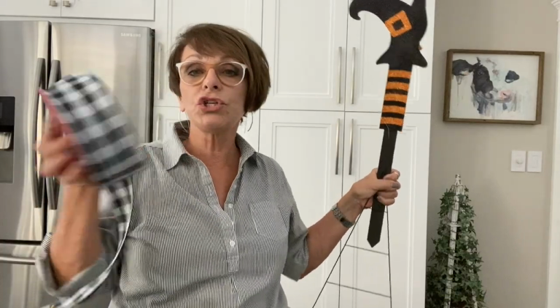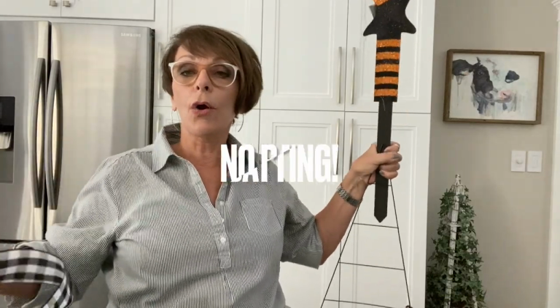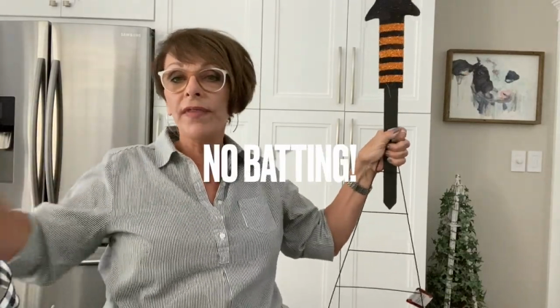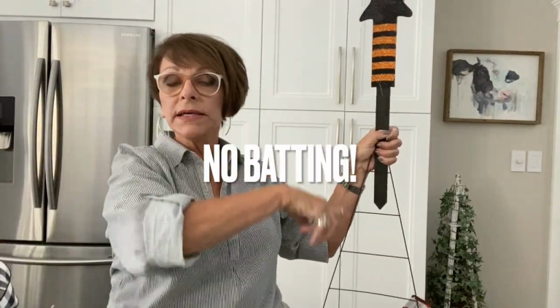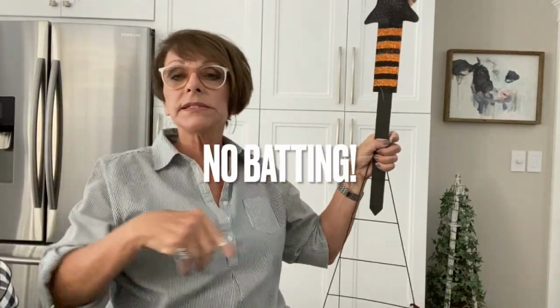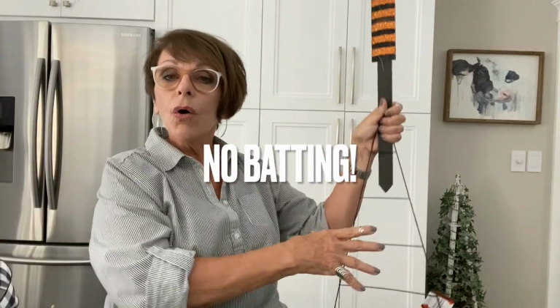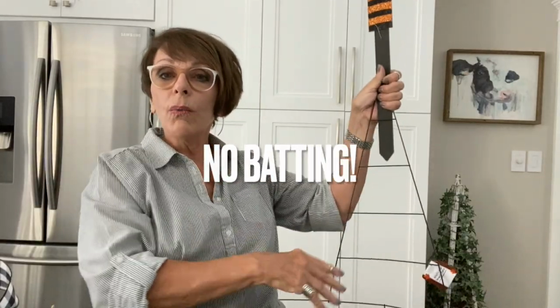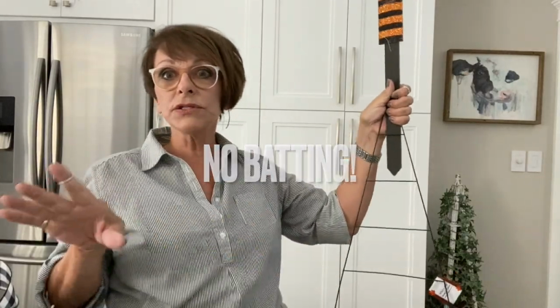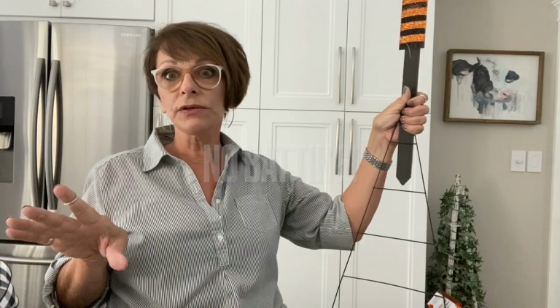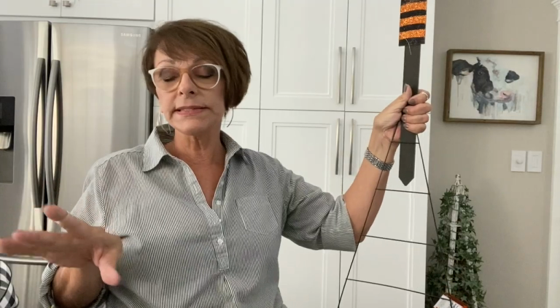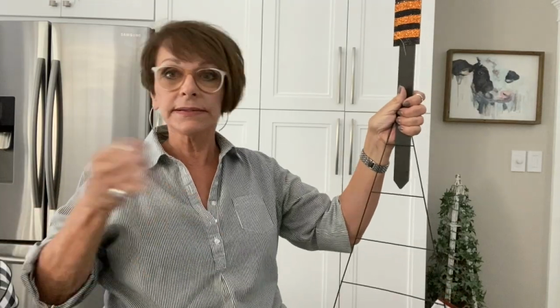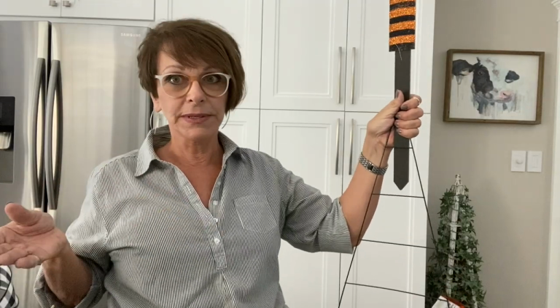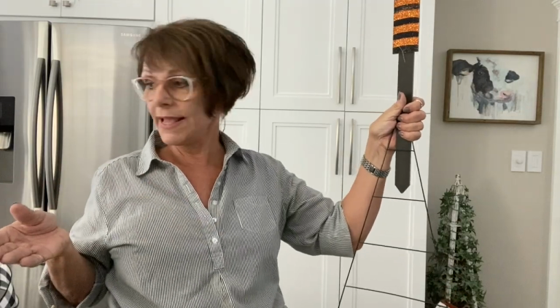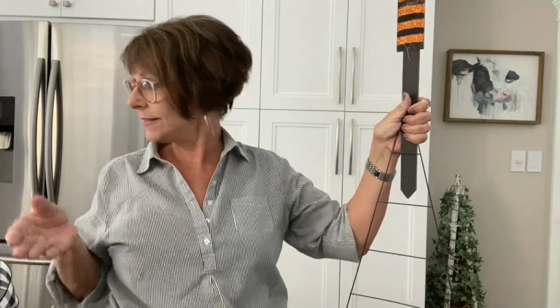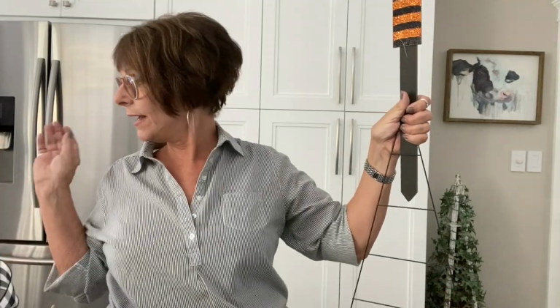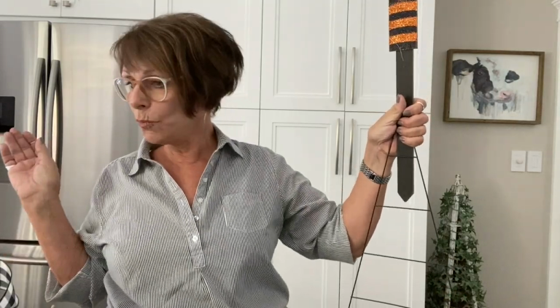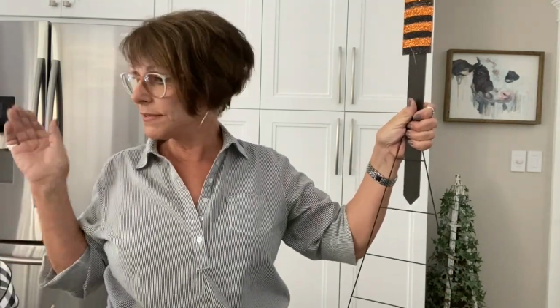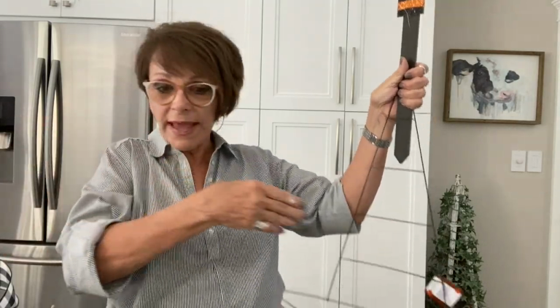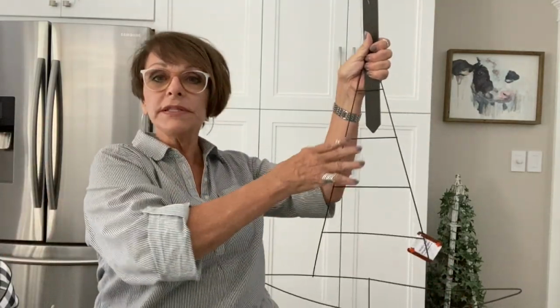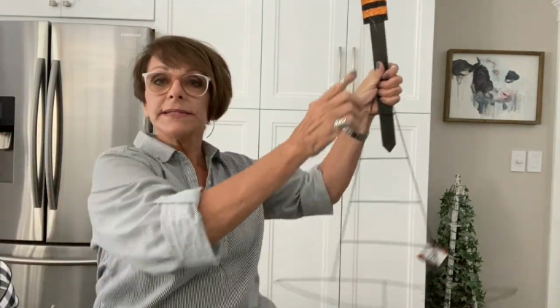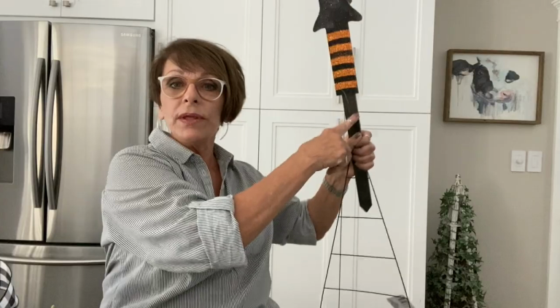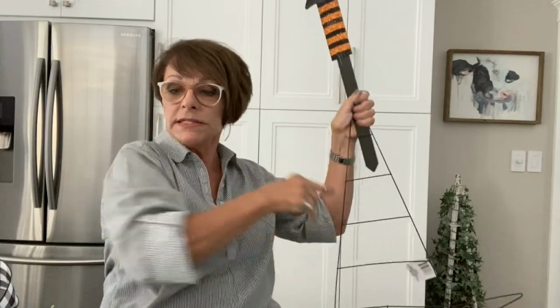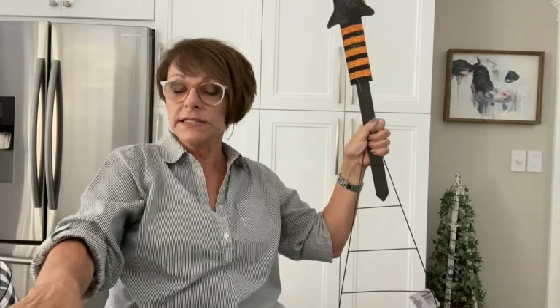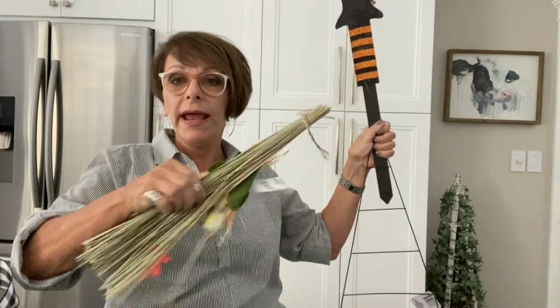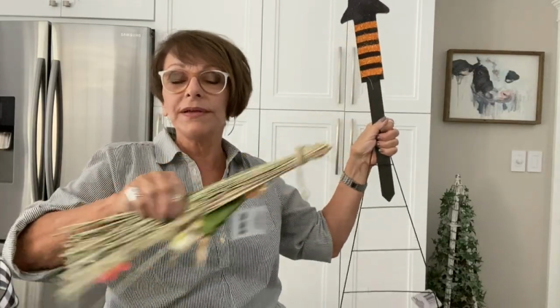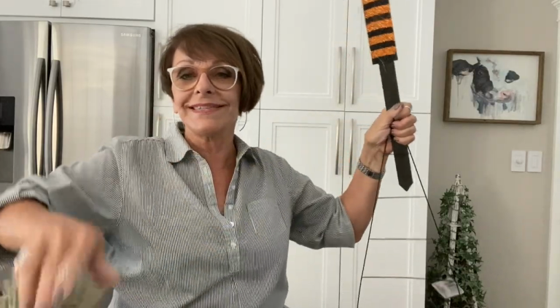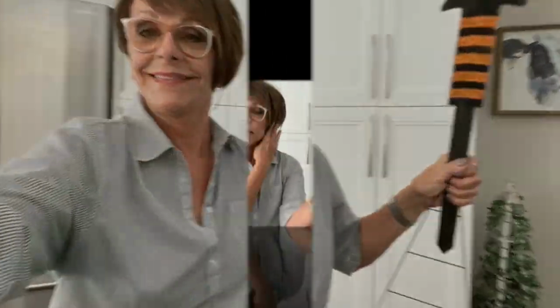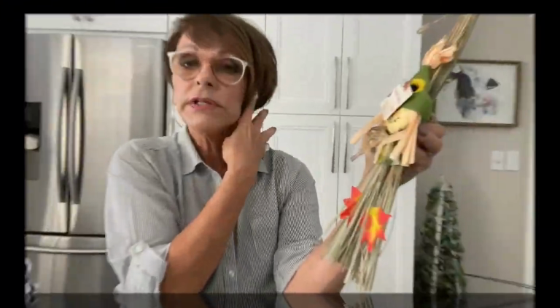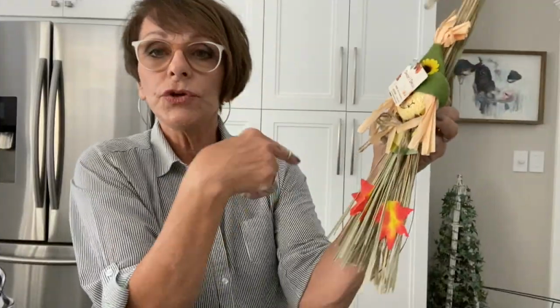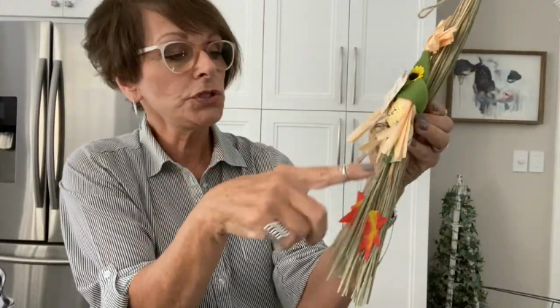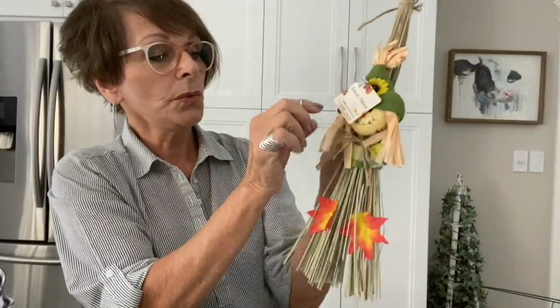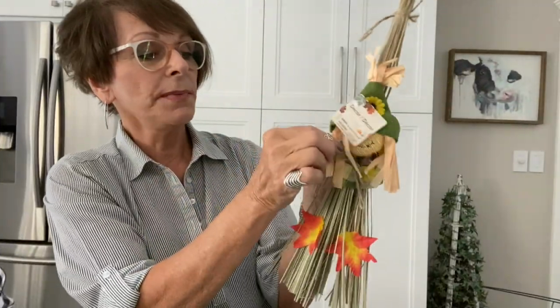I may or may not wrap this in some batting and then wrap black and white check around that. So once again, don't make your supply list until we get to the end. Really the base is this, this, and three of these.